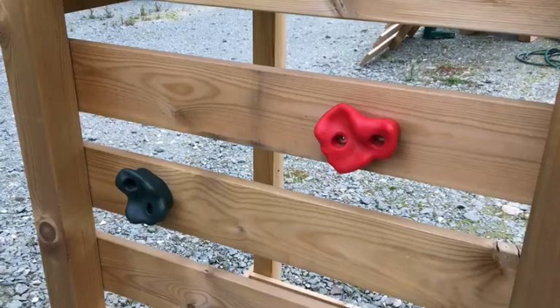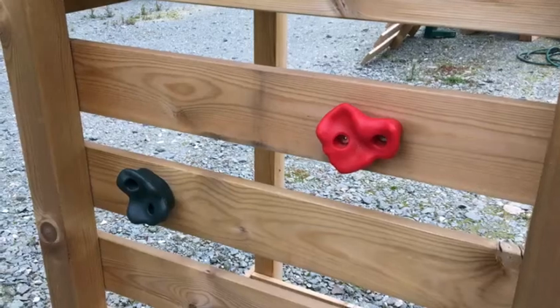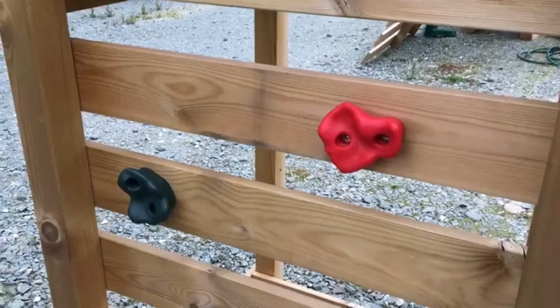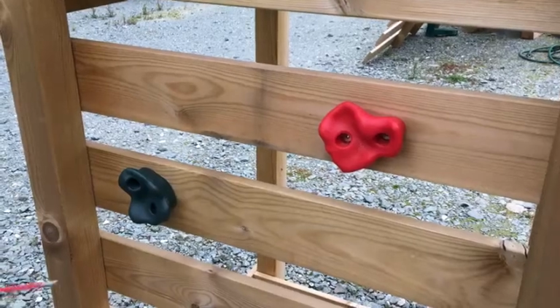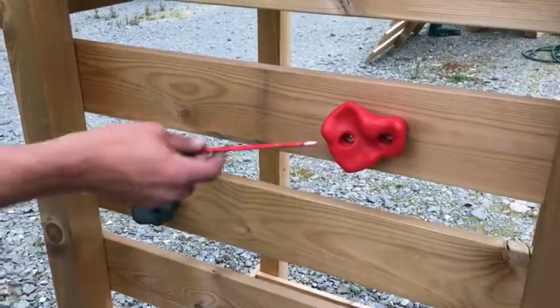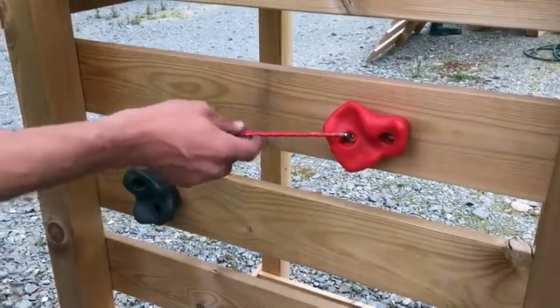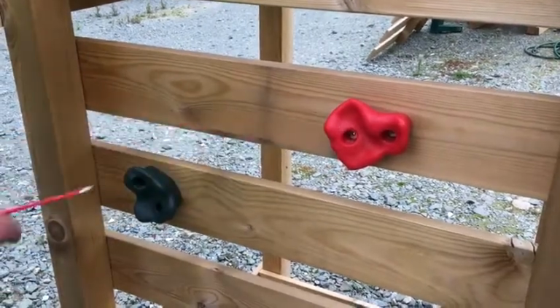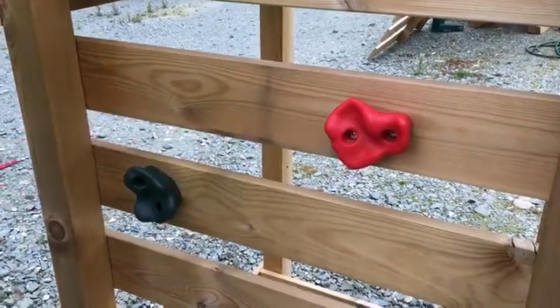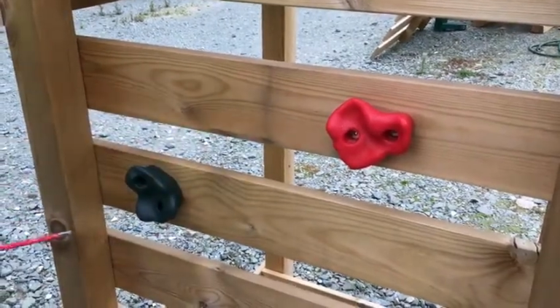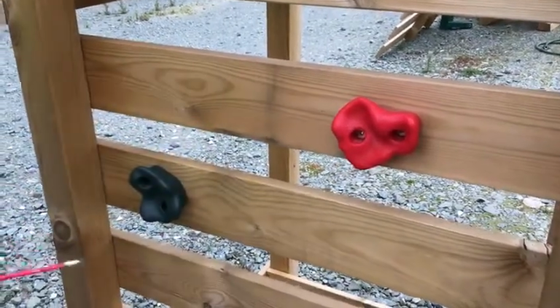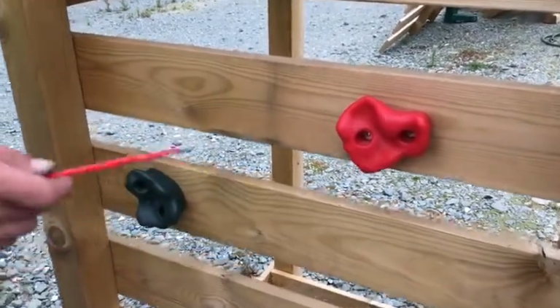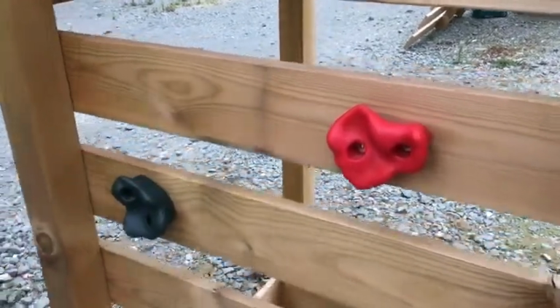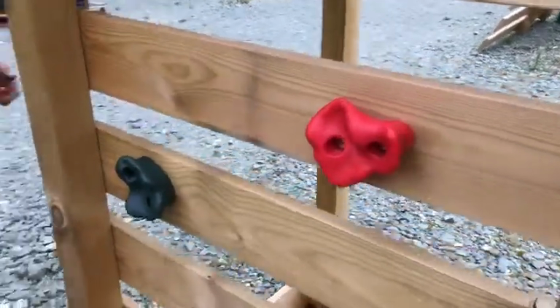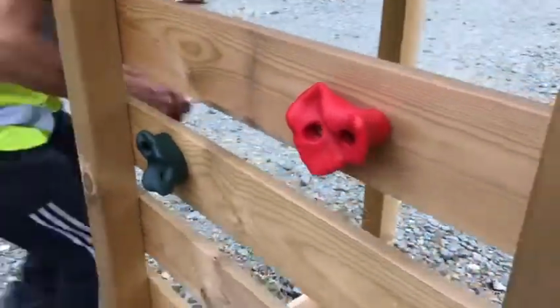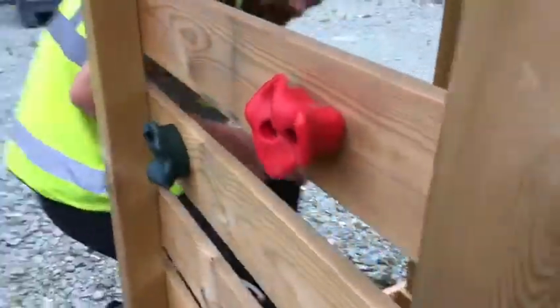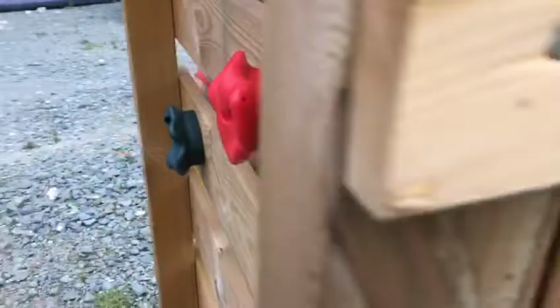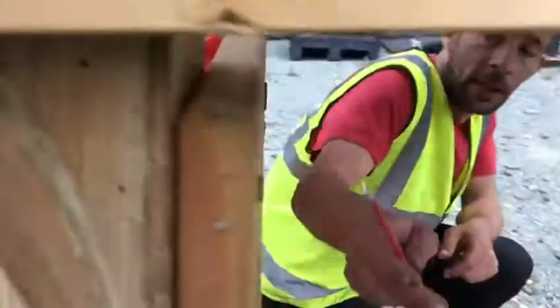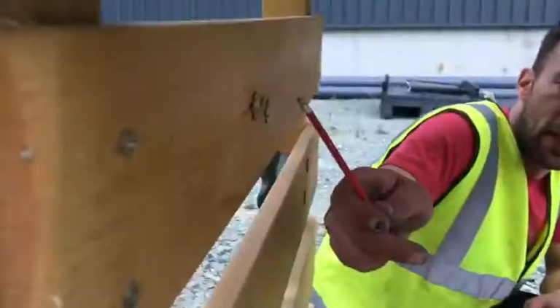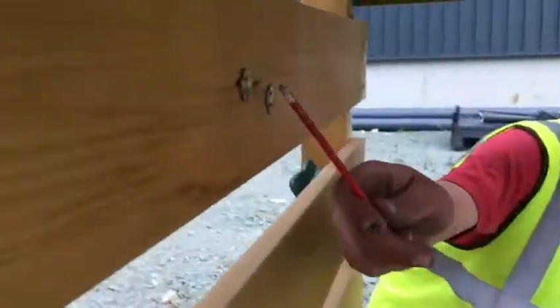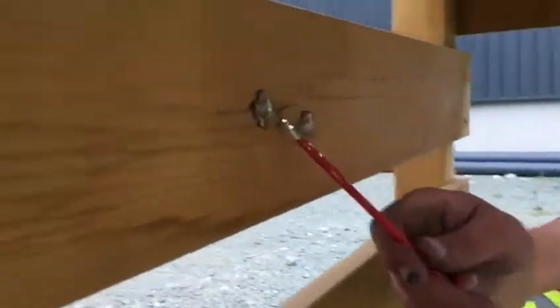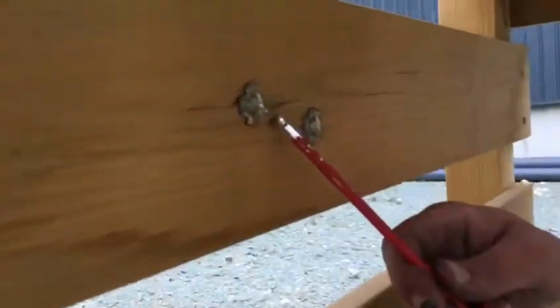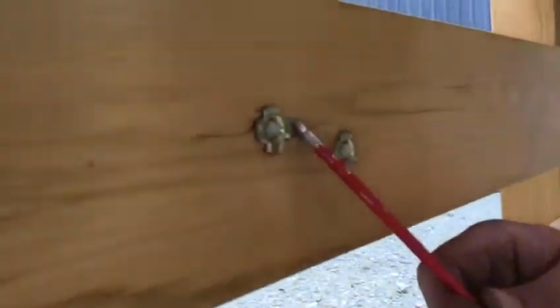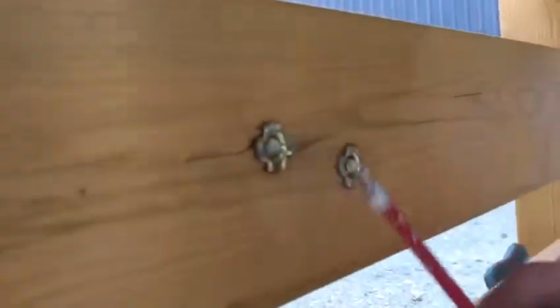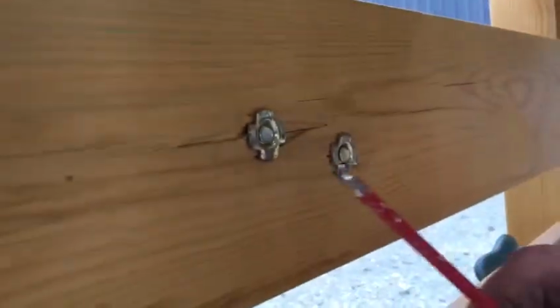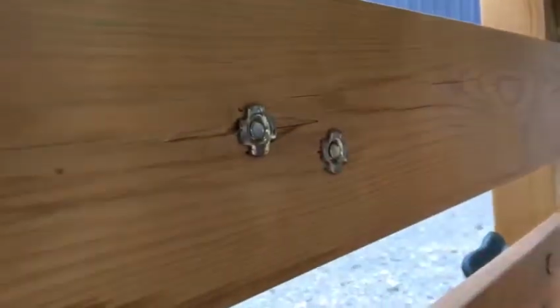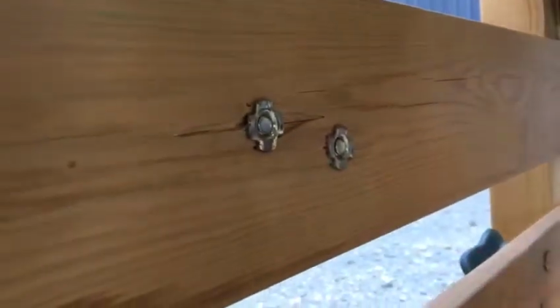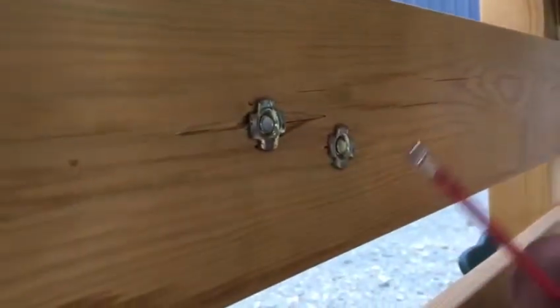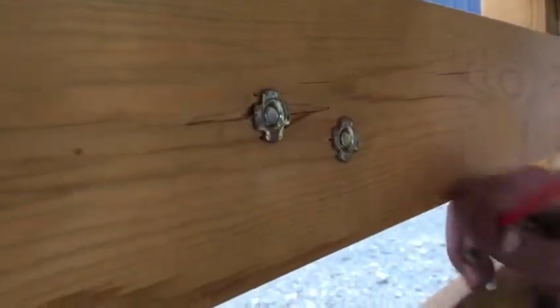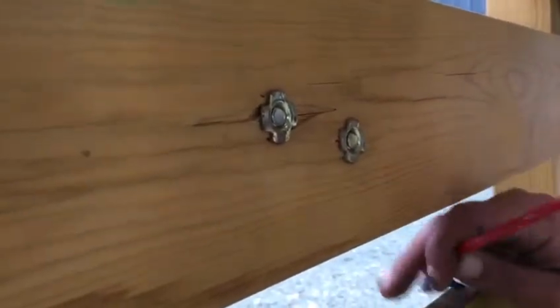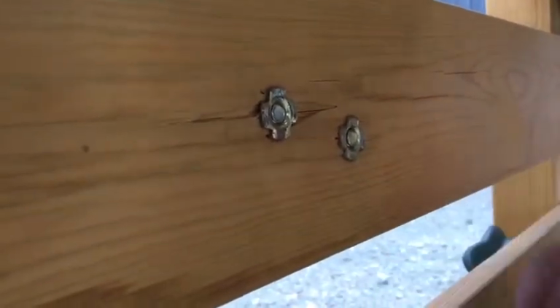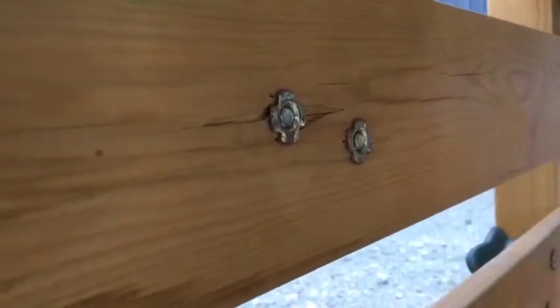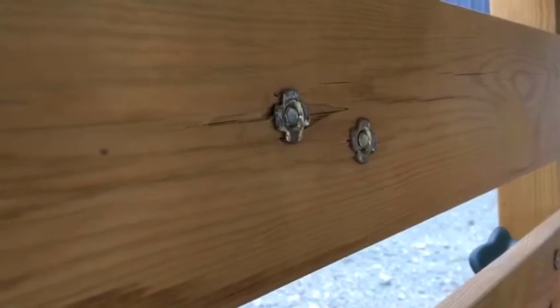This is a video to show how to put these climbing rocks on. If you don't want splits, it's best to put a piece of wood behind when you drill the hole through.